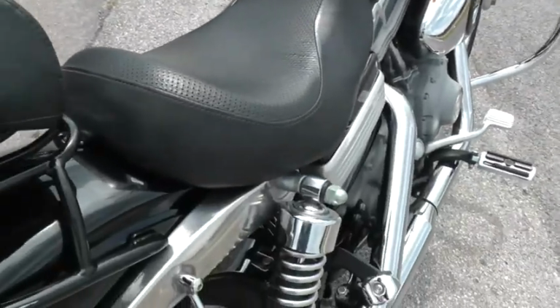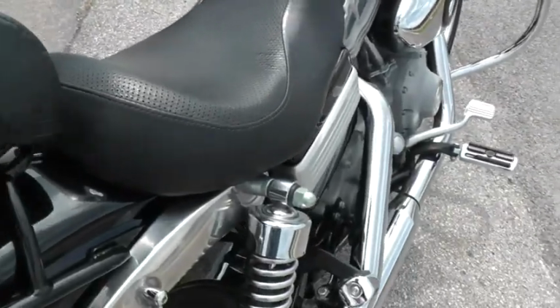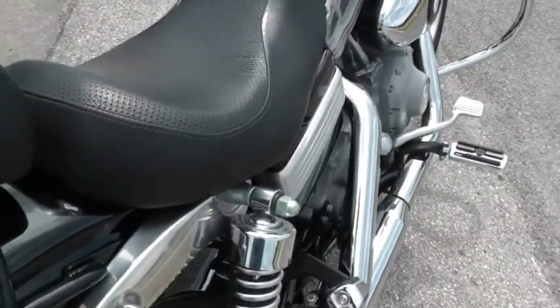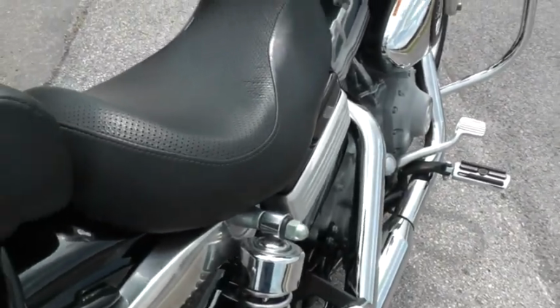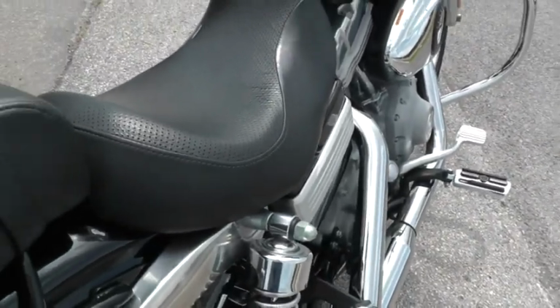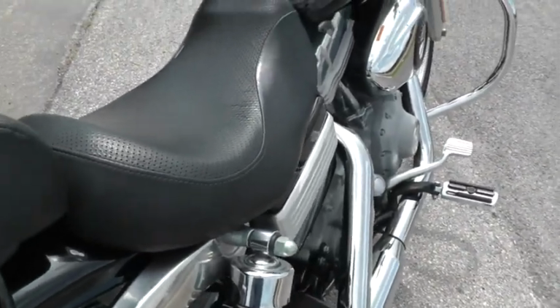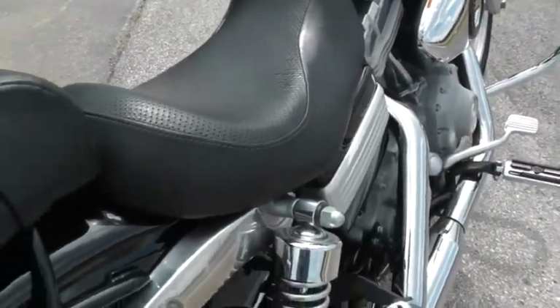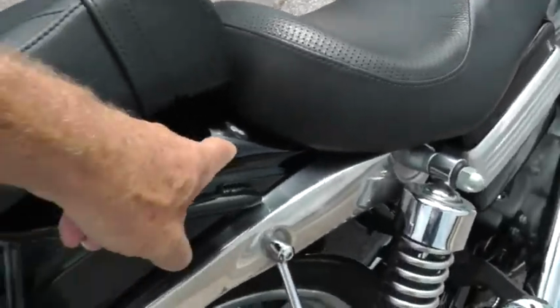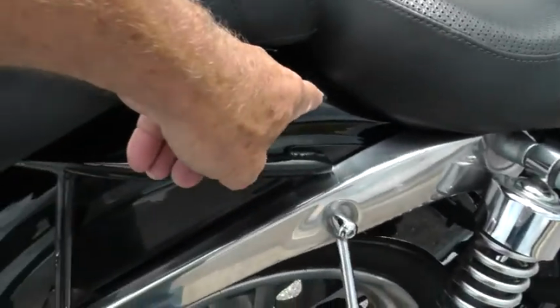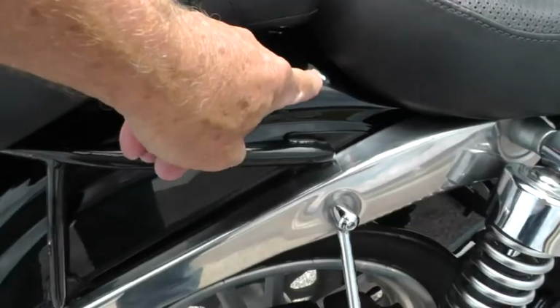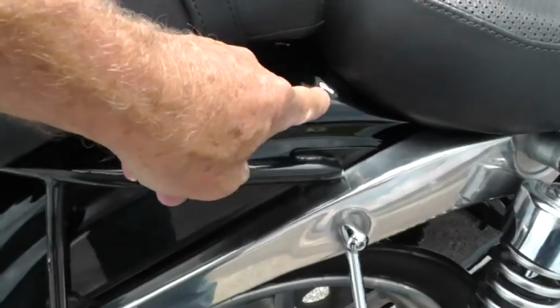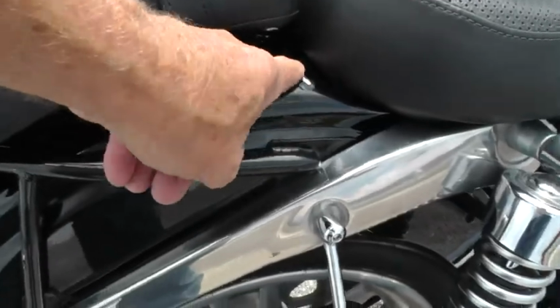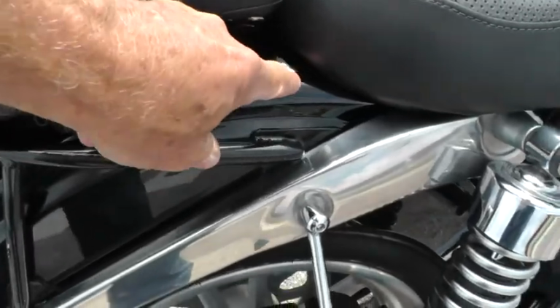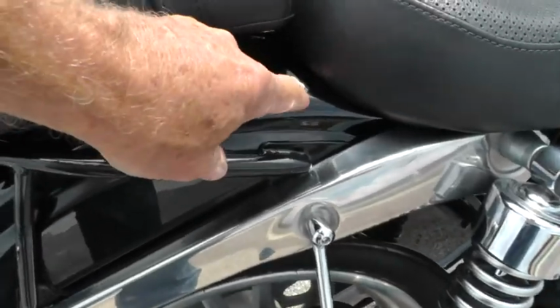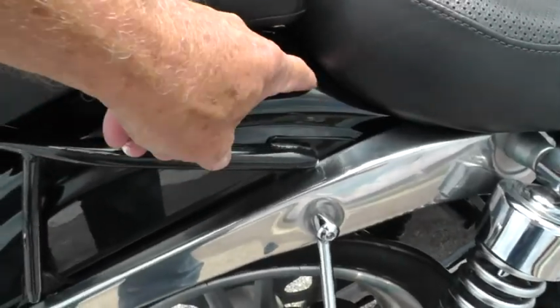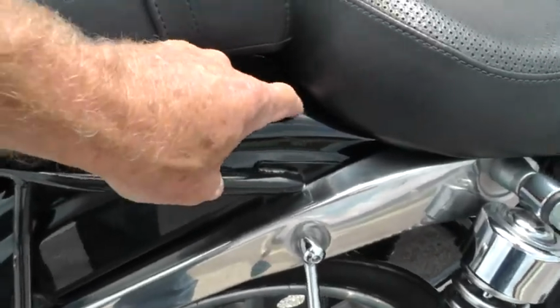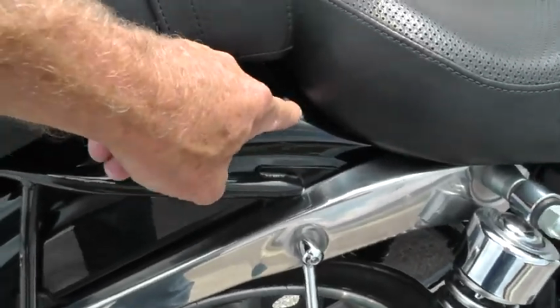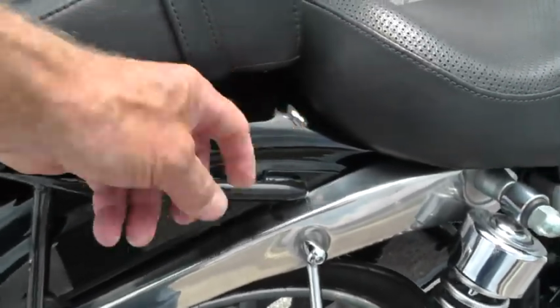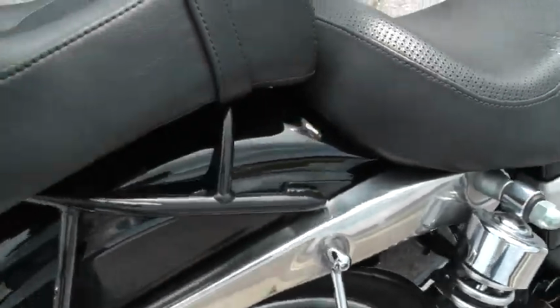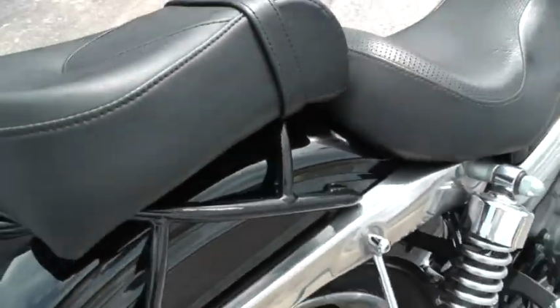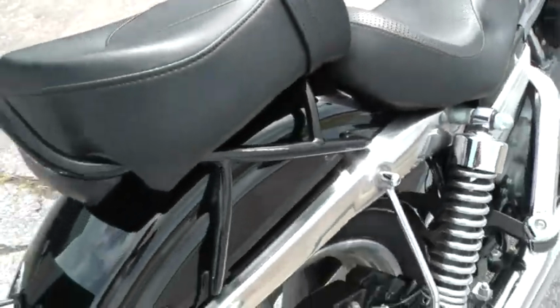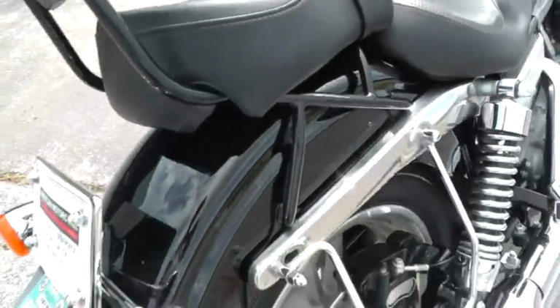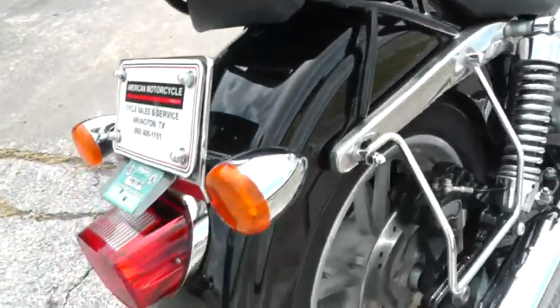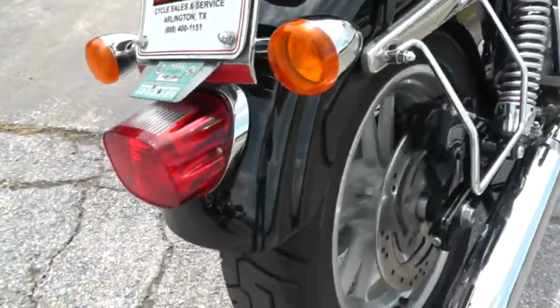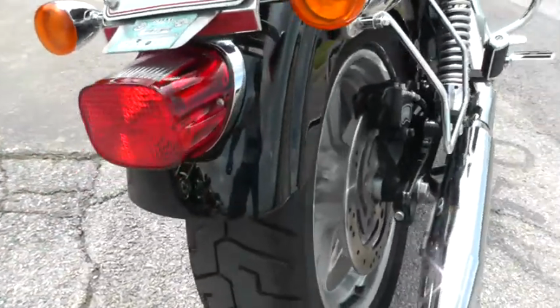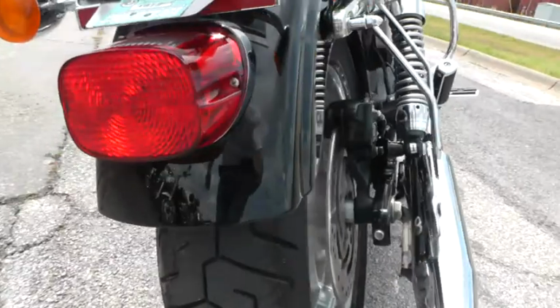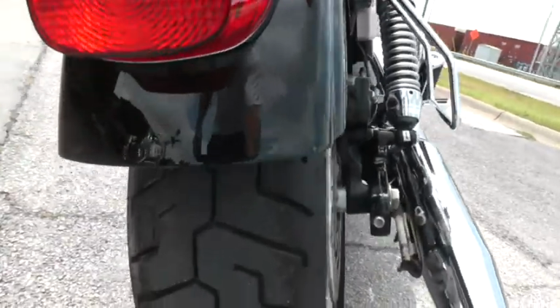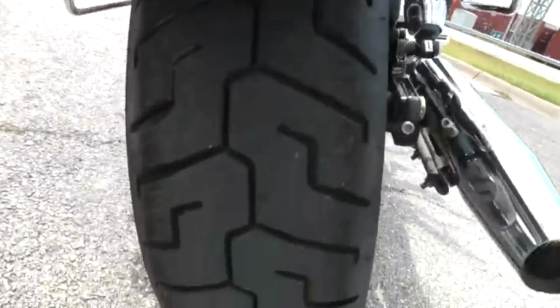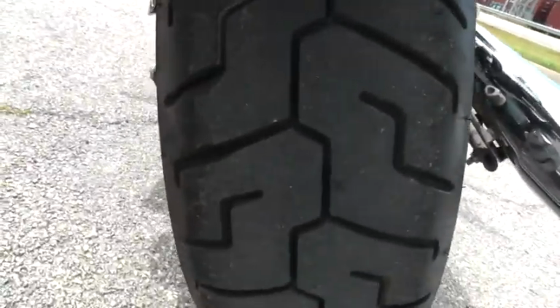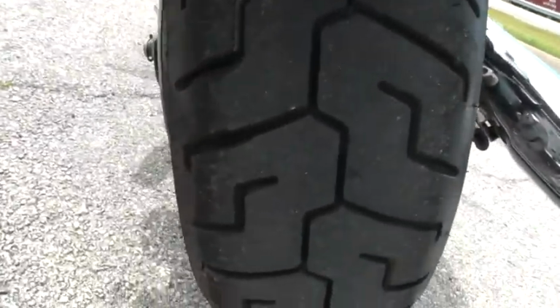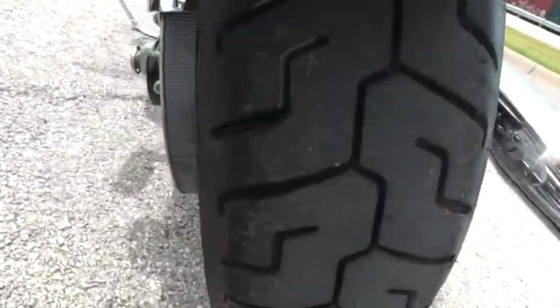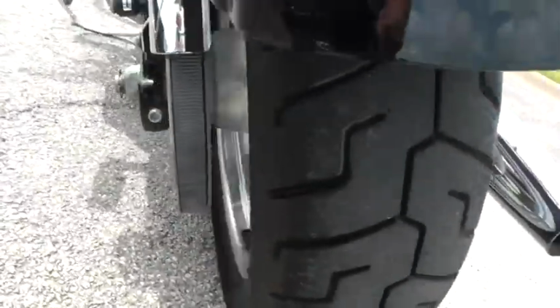I noticed on the right here there's a rub — that's probably where the original seat was. Rear tire looks real good on this bike.